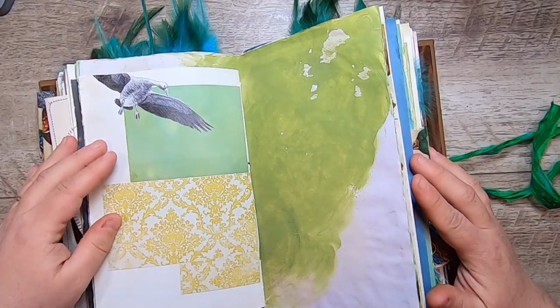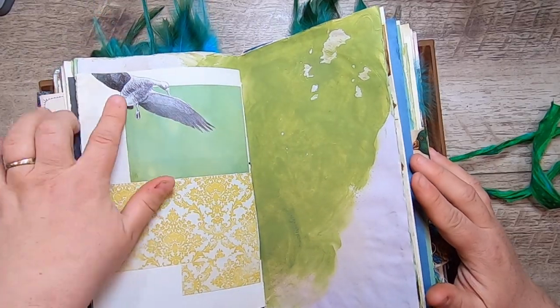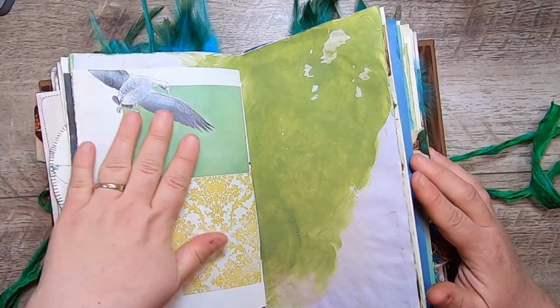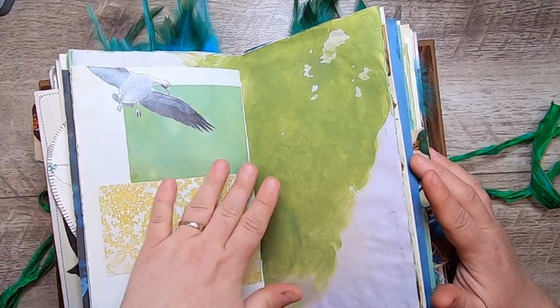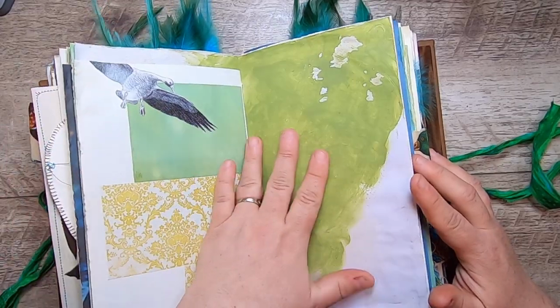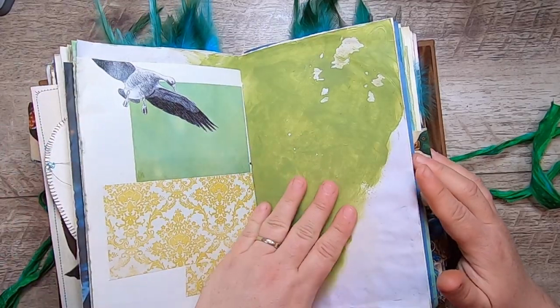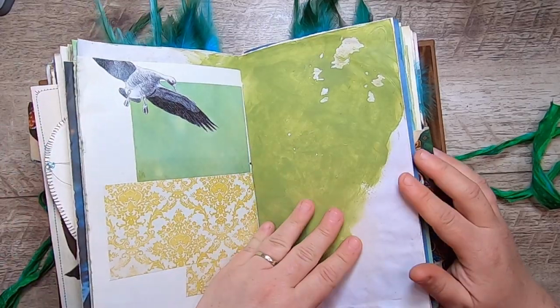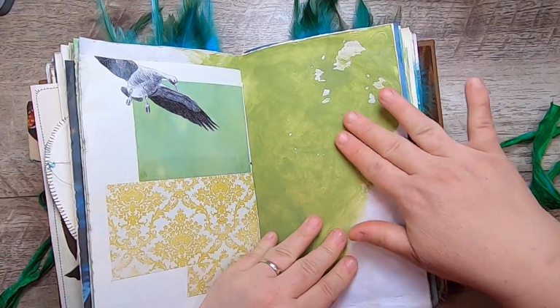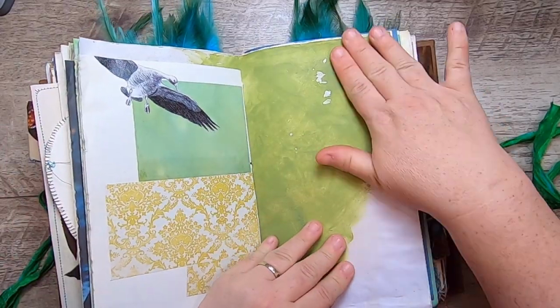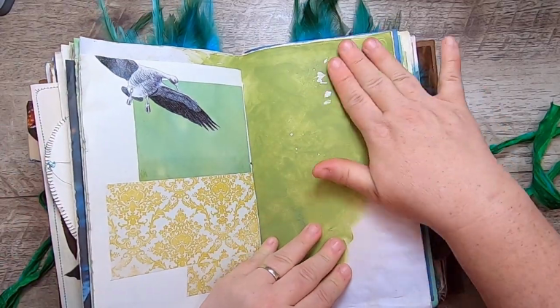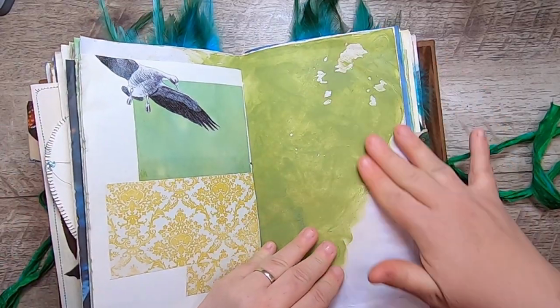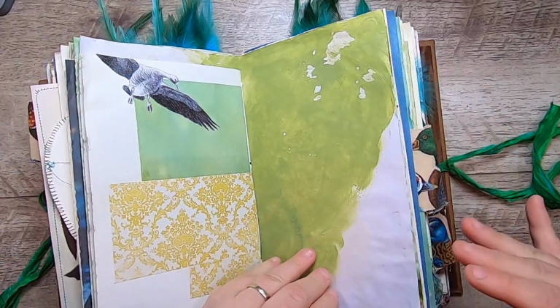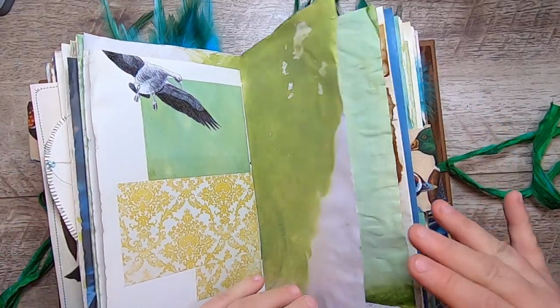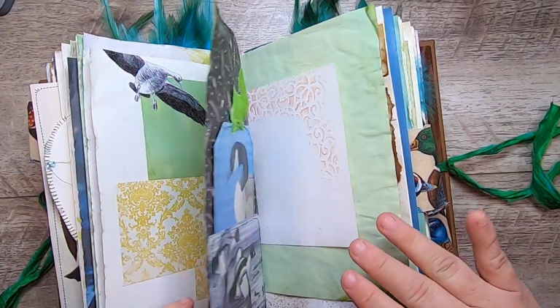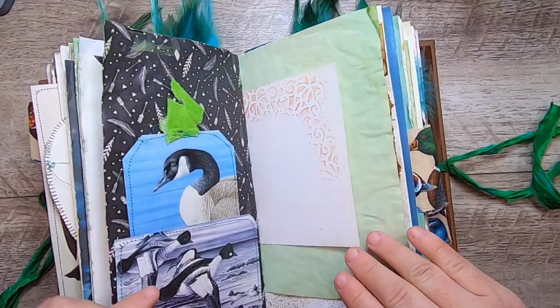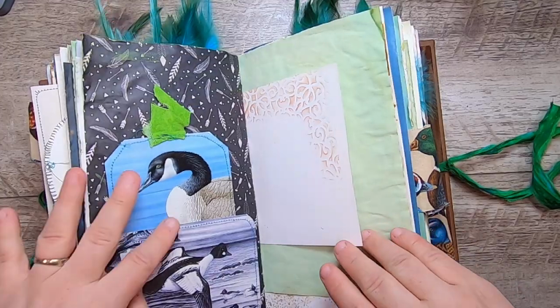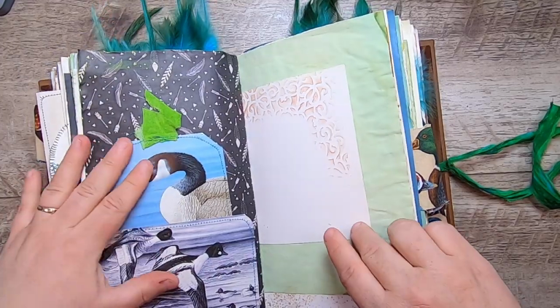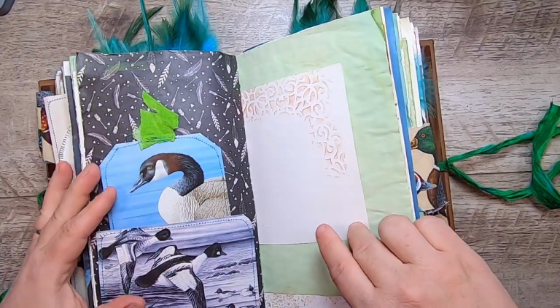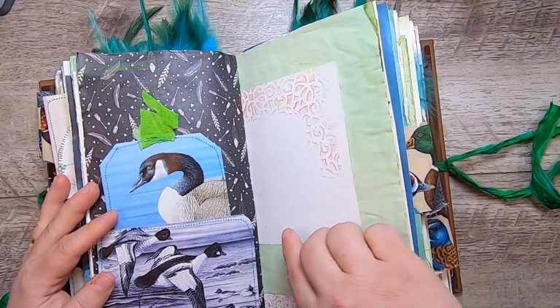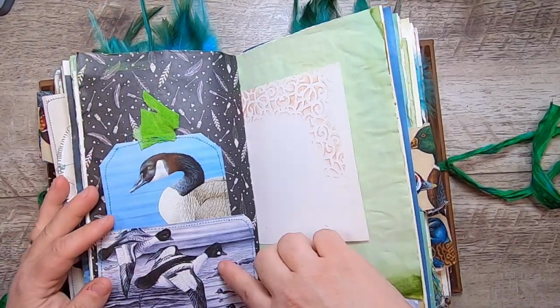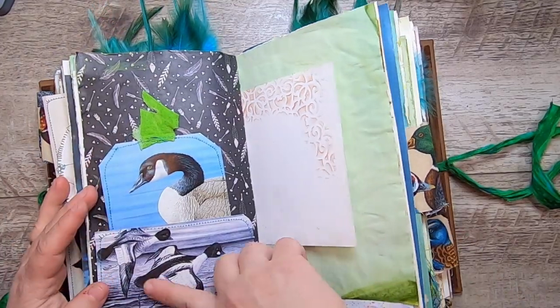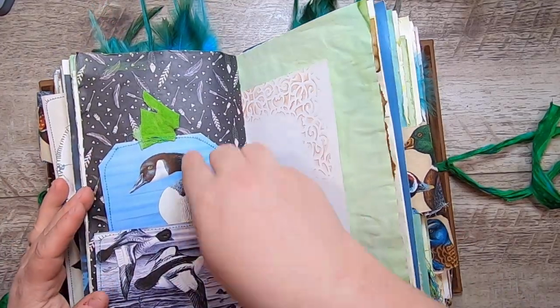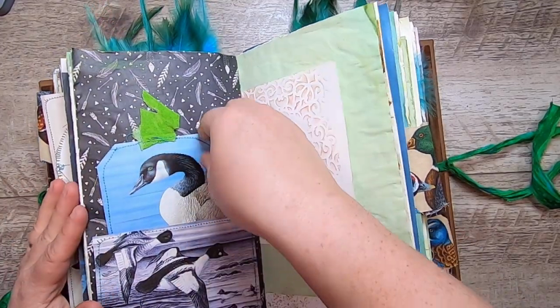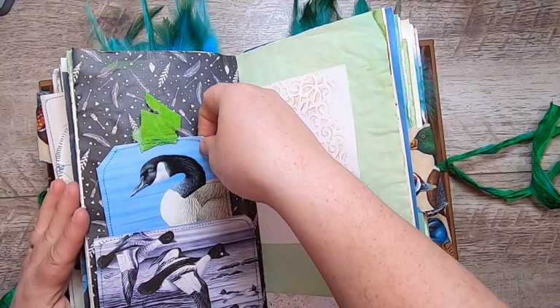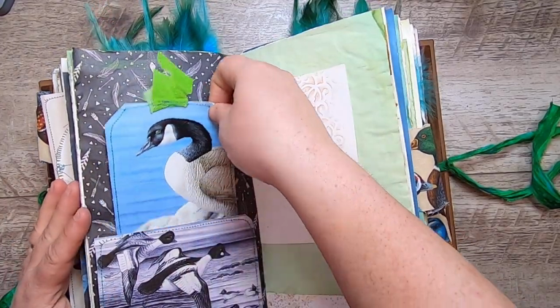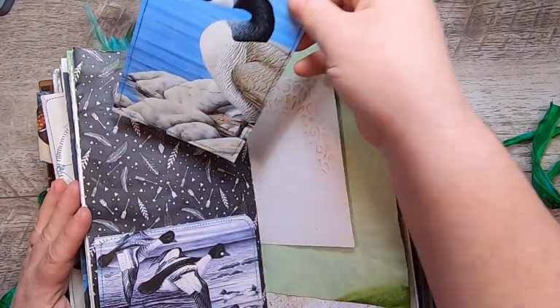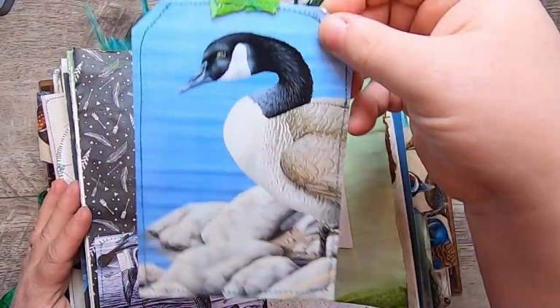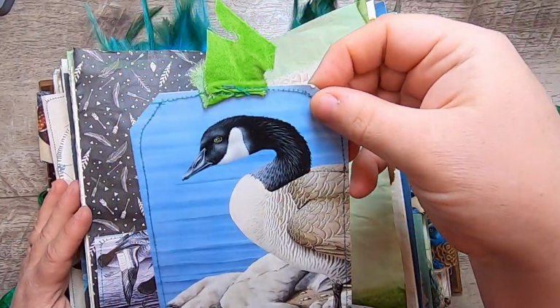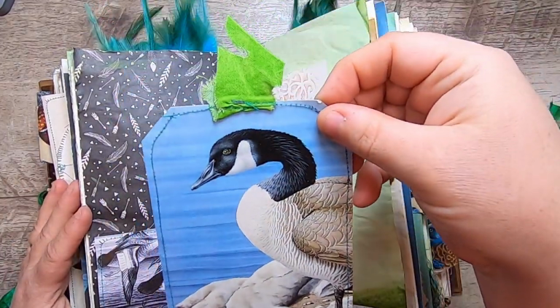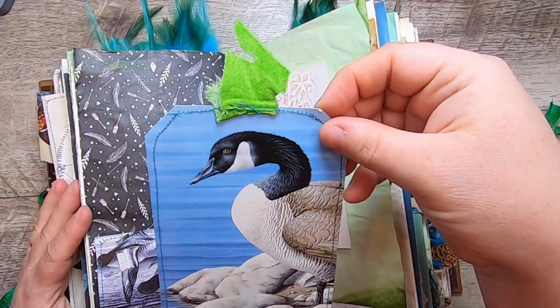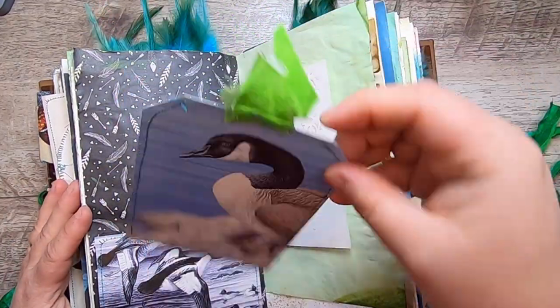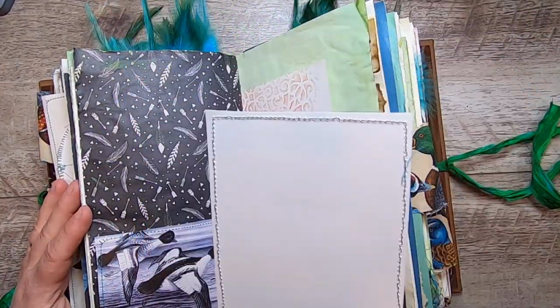More collaging and mixed media, some weathered paper, and another pocket here with the Canada Goose tag inside.